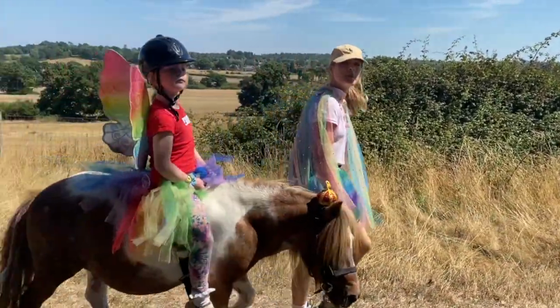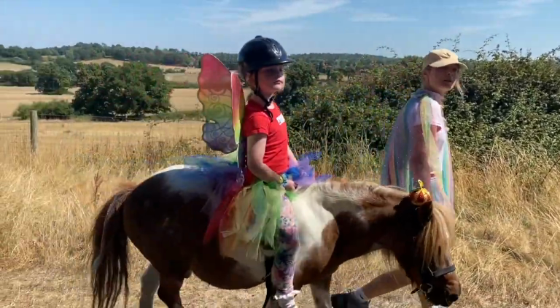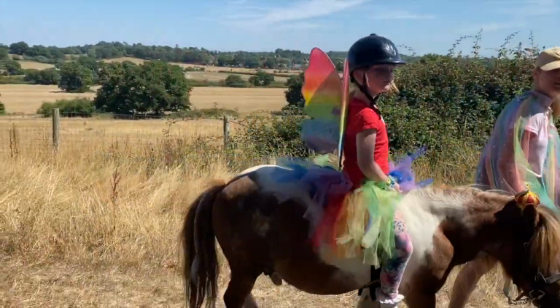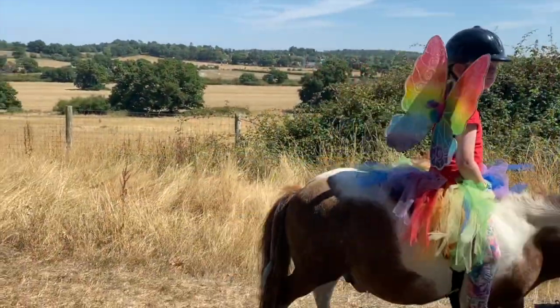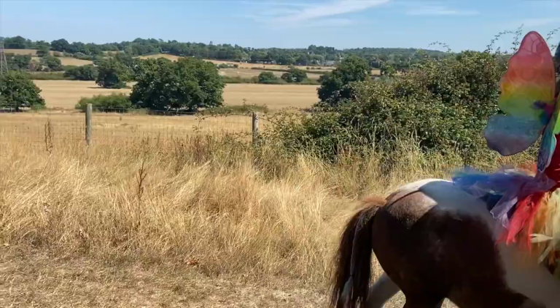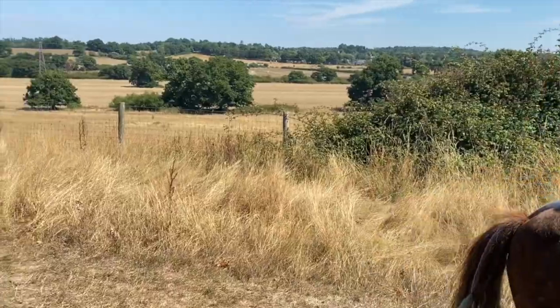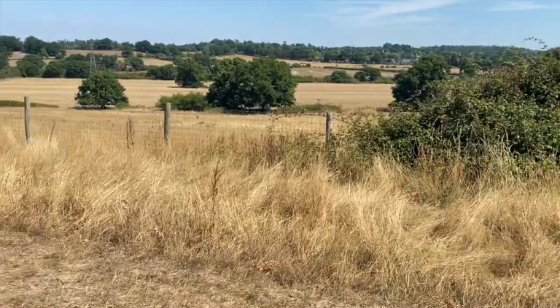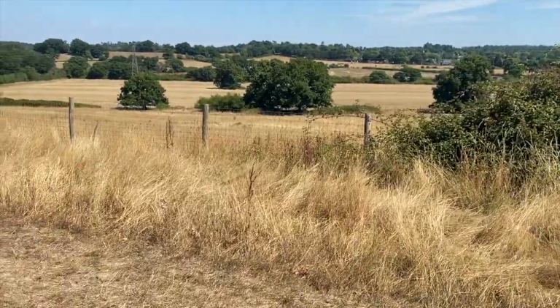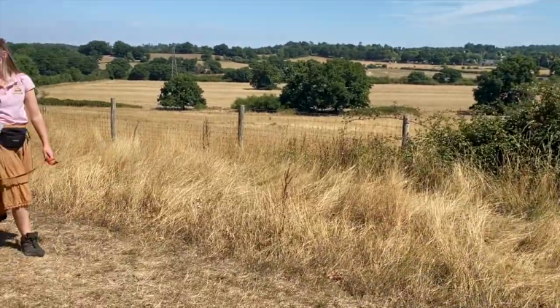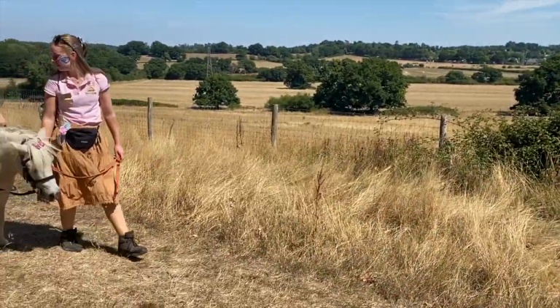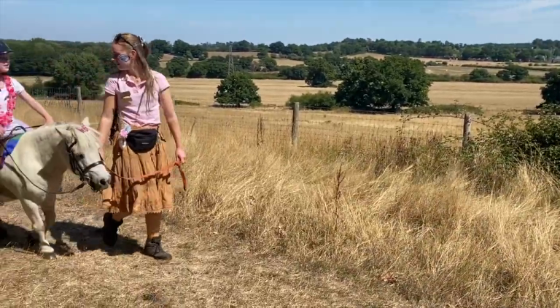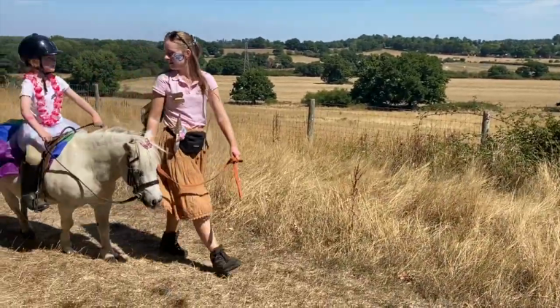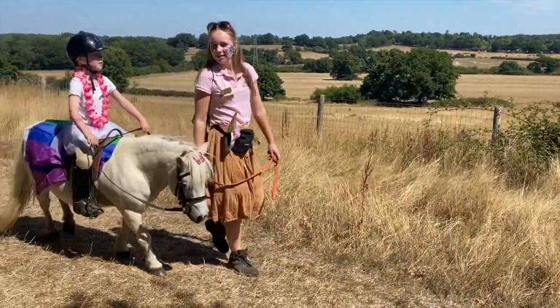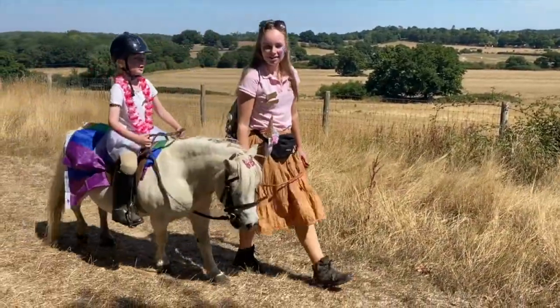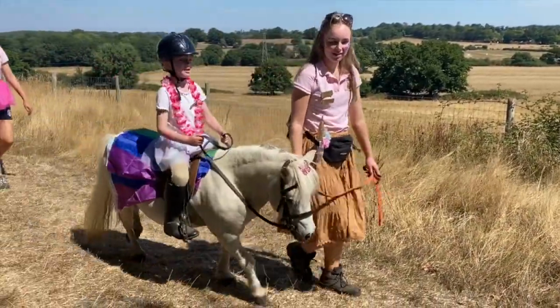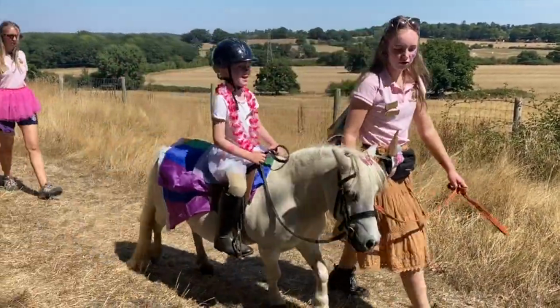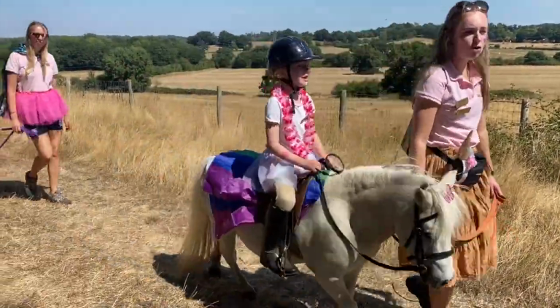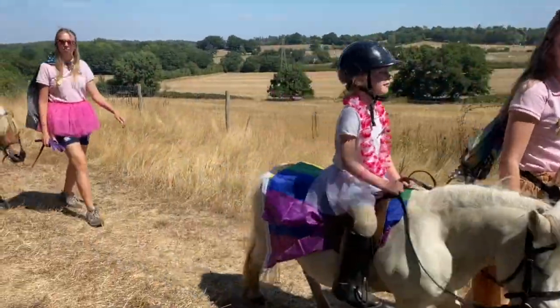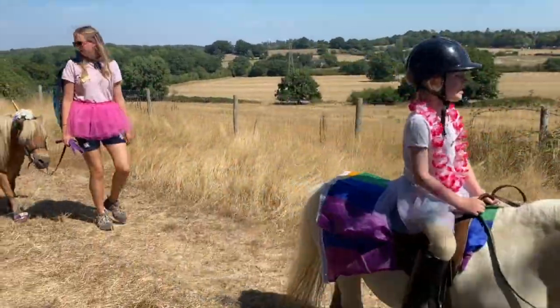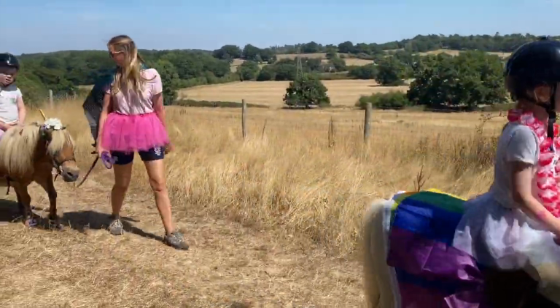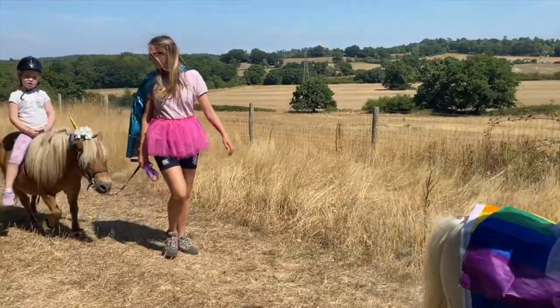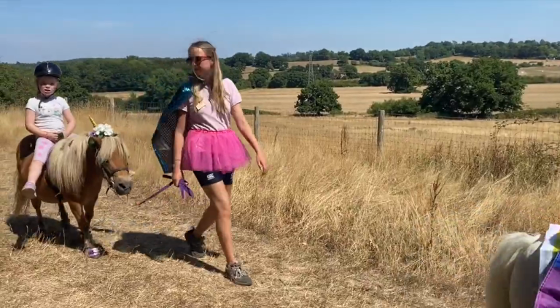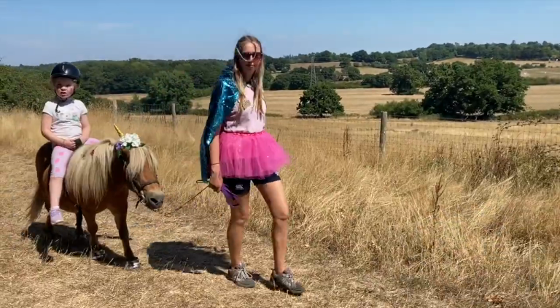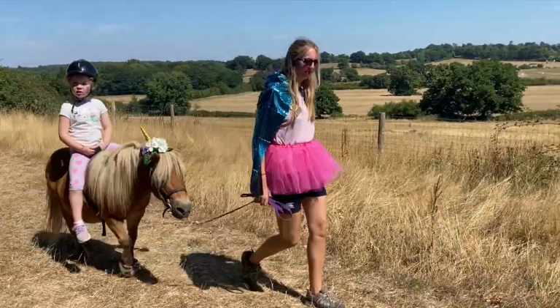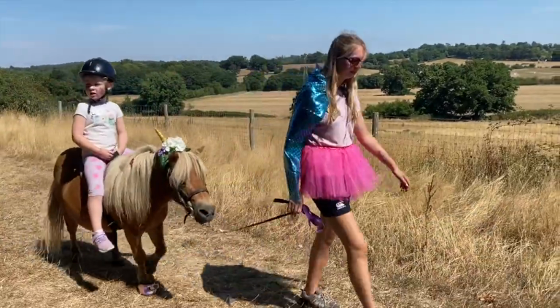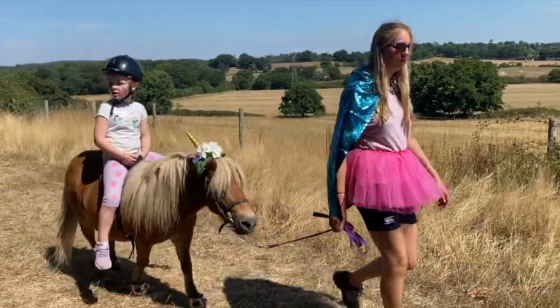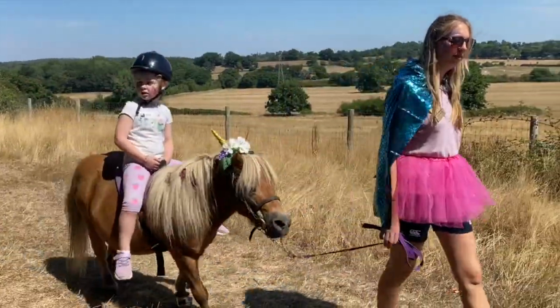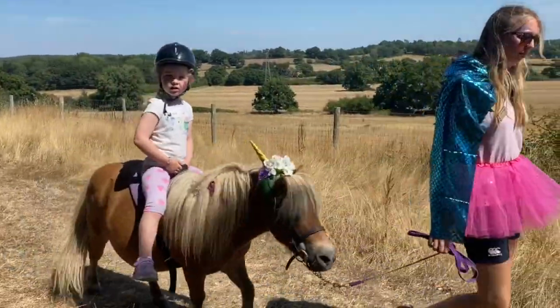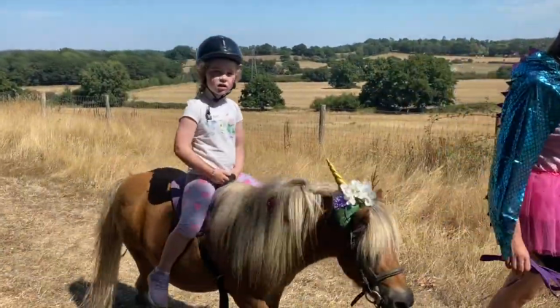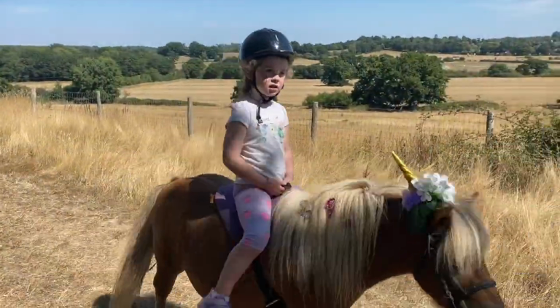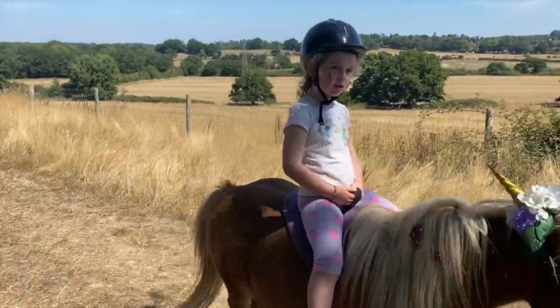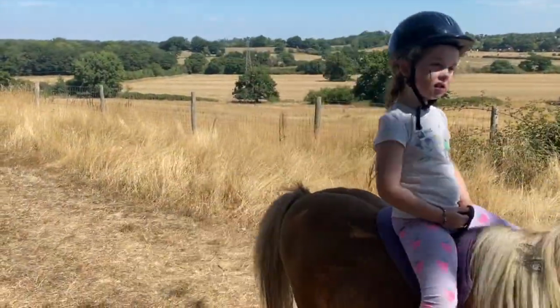The ponies and children have set off on their enchanted quest to find the Dragon's Lair. Come on ponies, let's follow those clues.